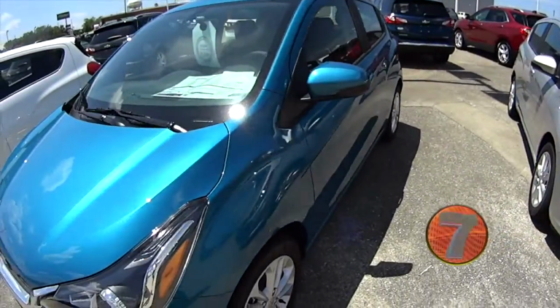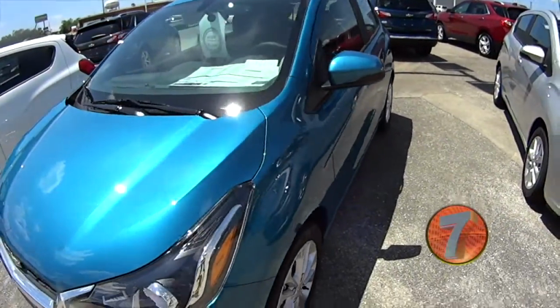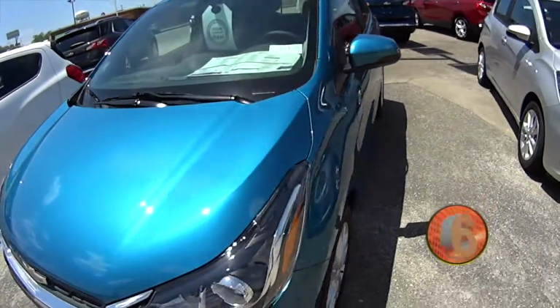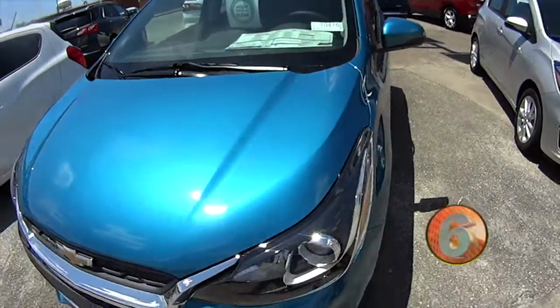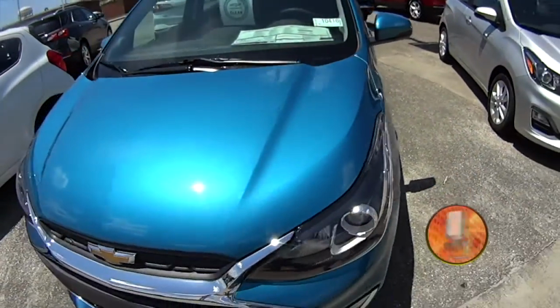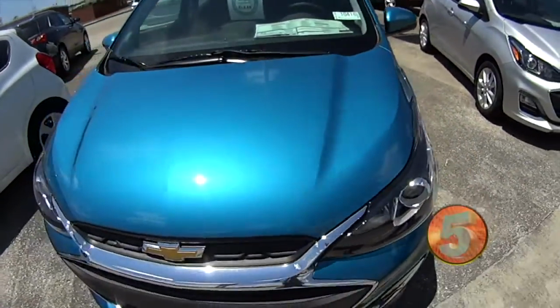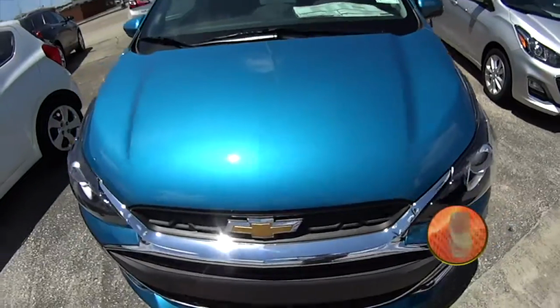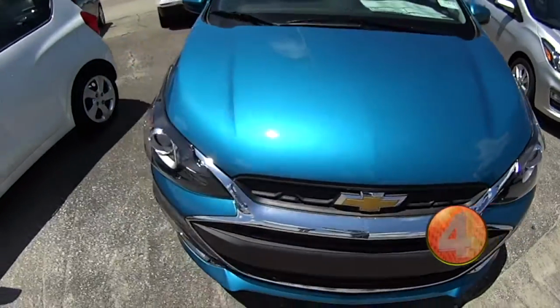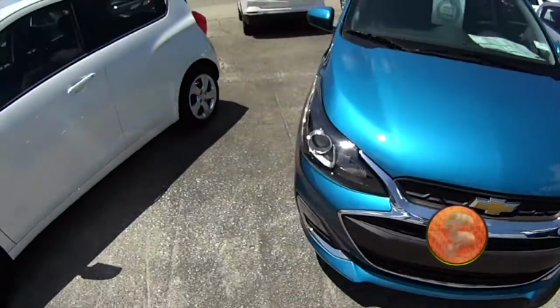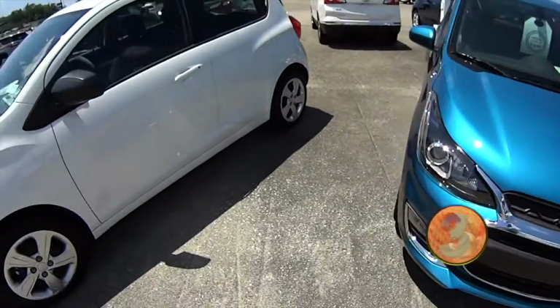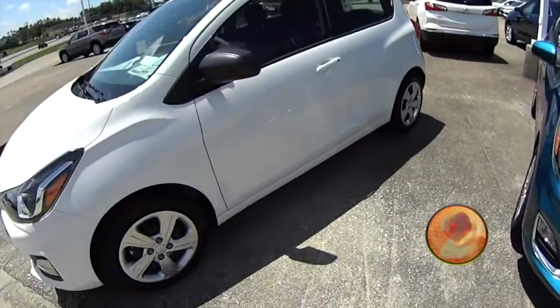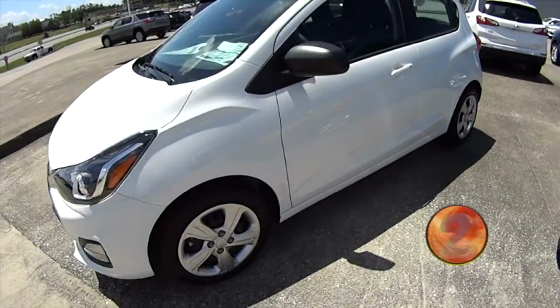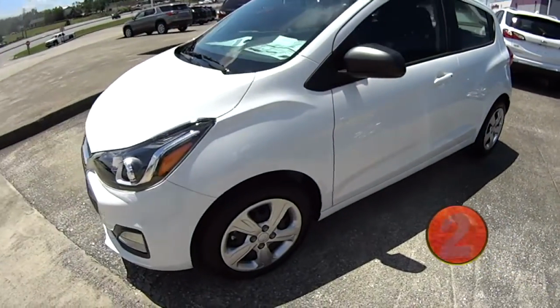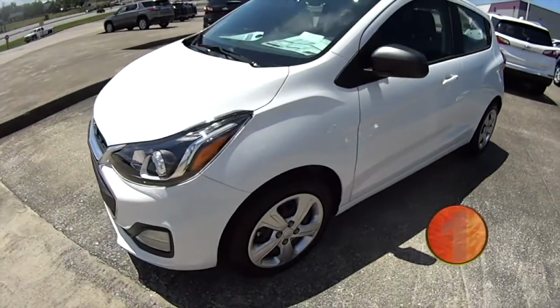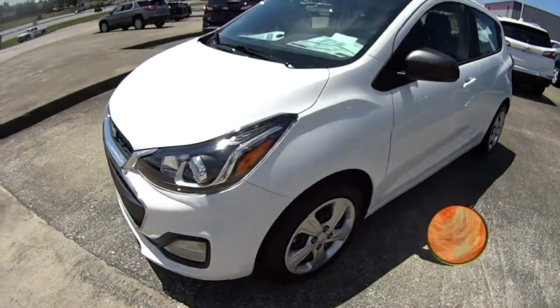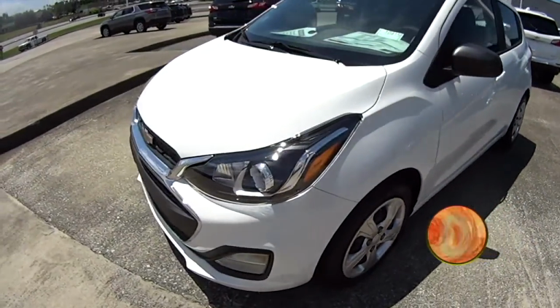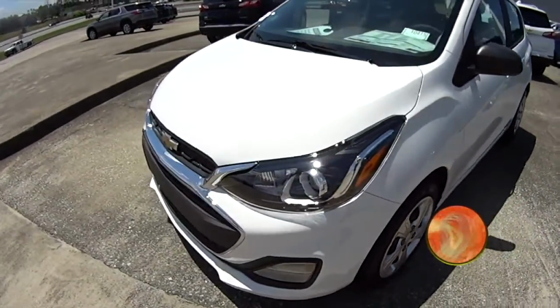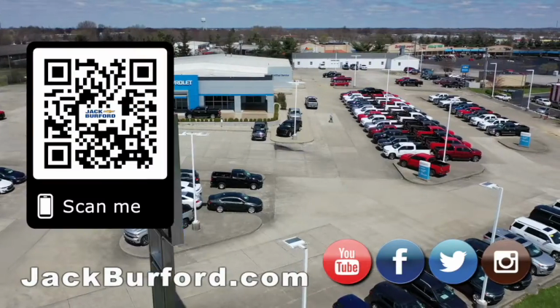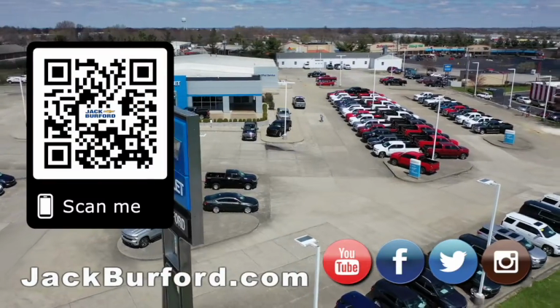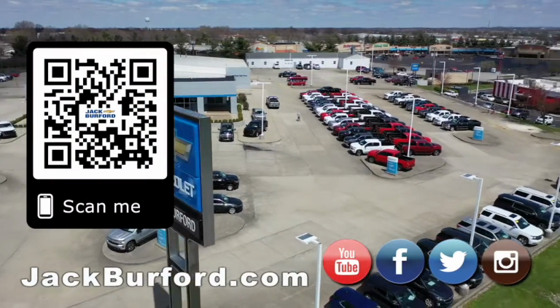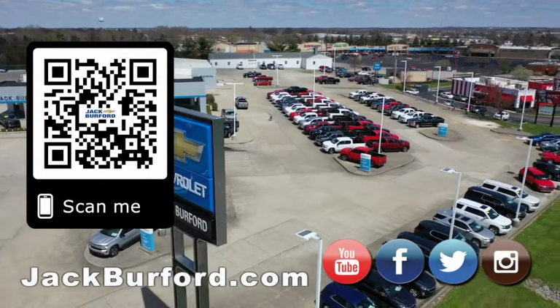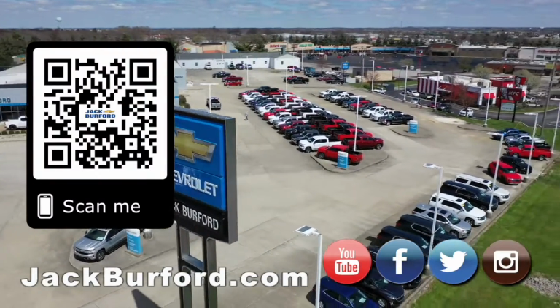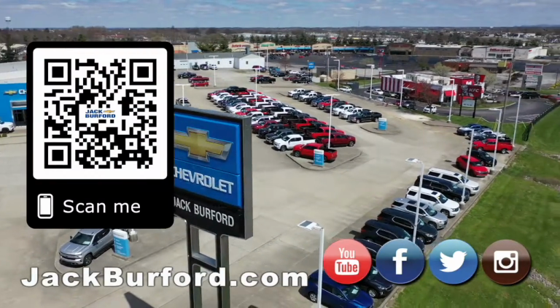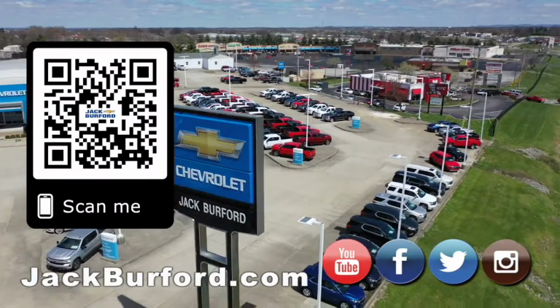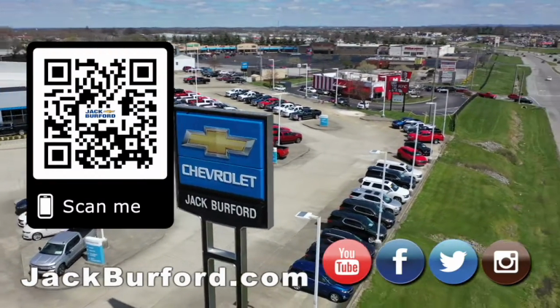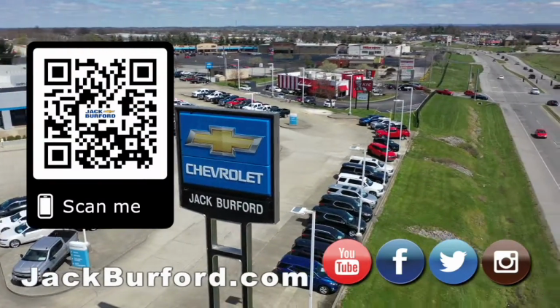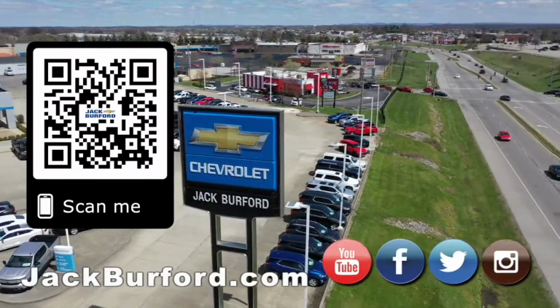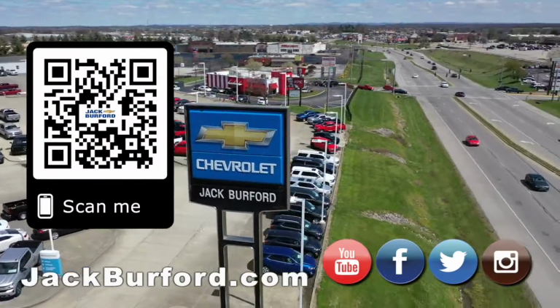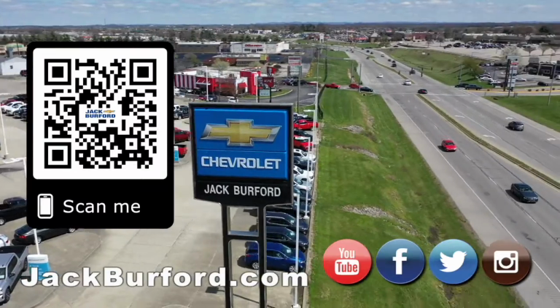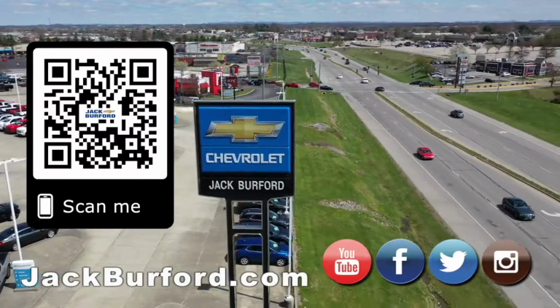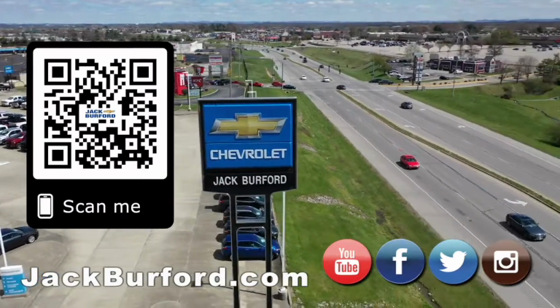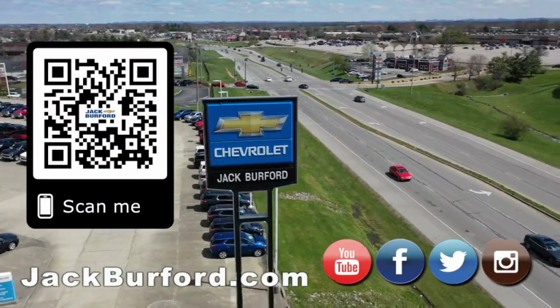If you want to check out more, go to jackburford.com. Why would you buy a vehicle anywhere else? Make sure to visit us at jackburford.com and subscribe to our YouTube channel.